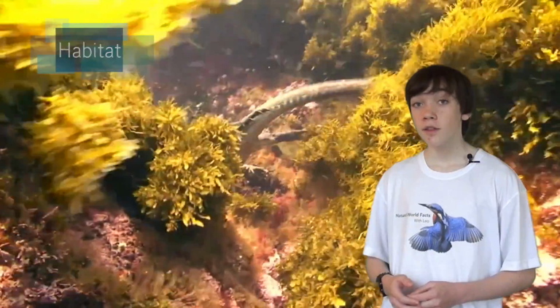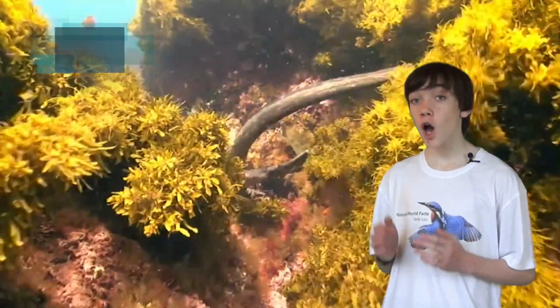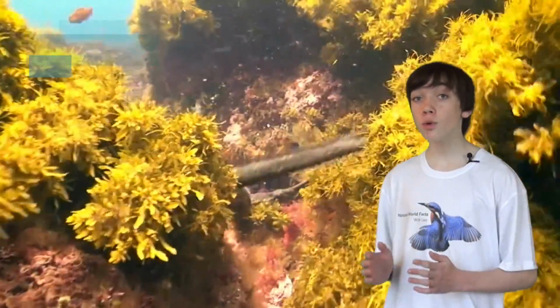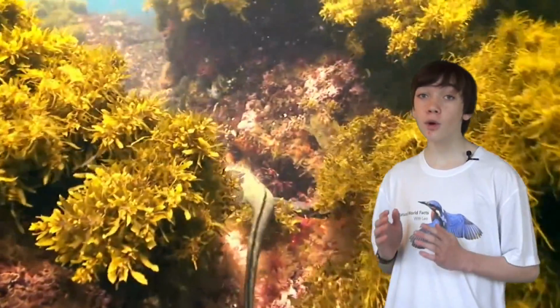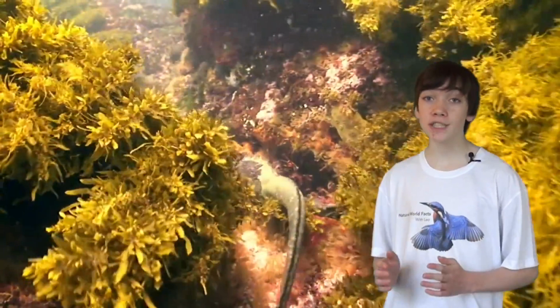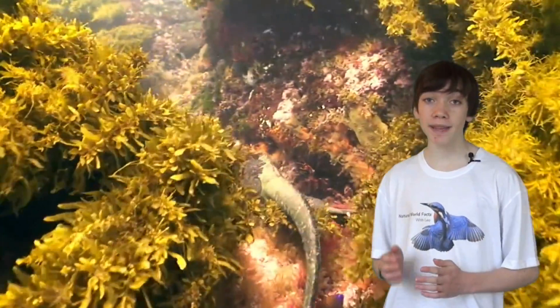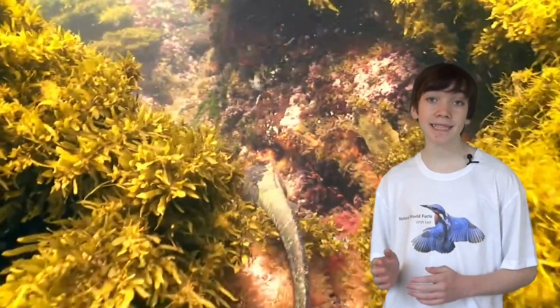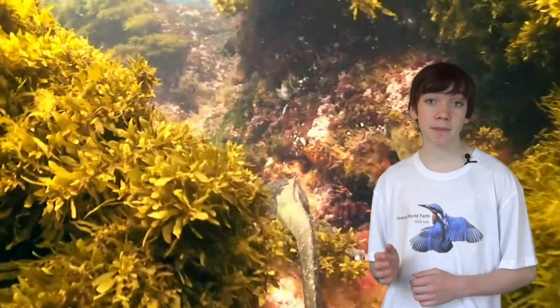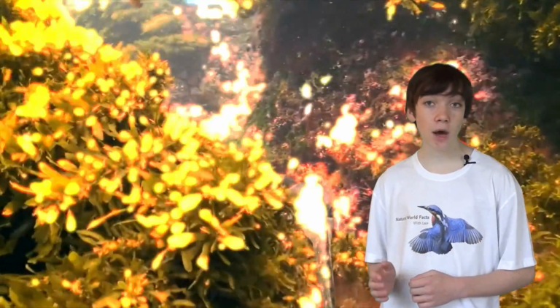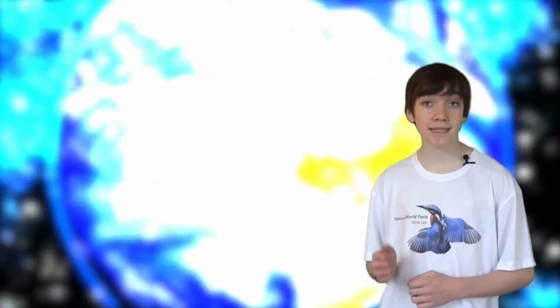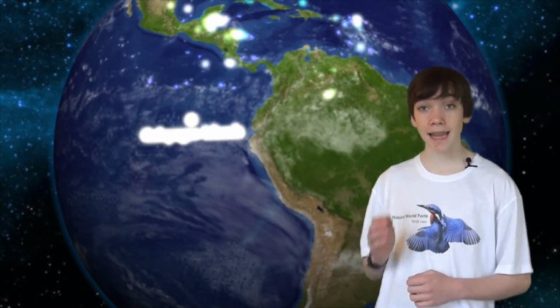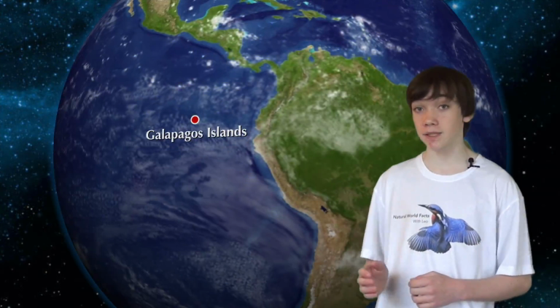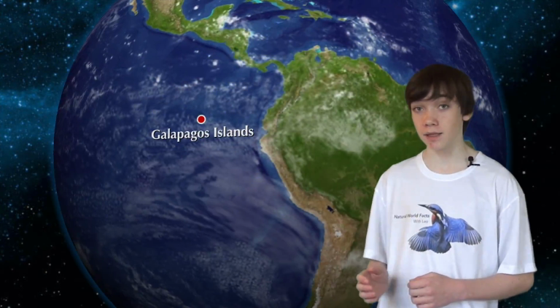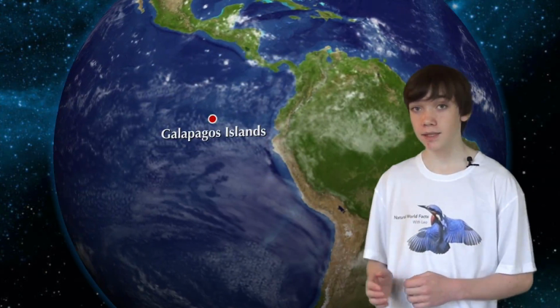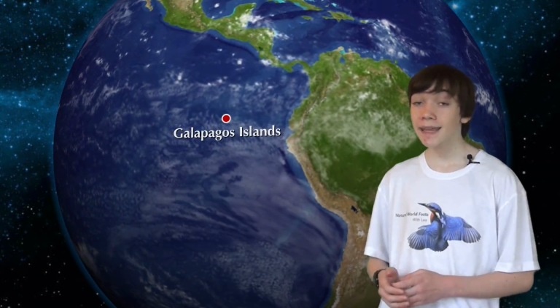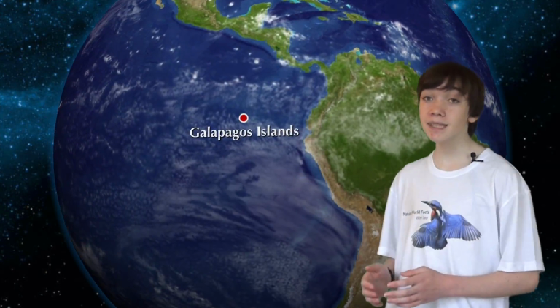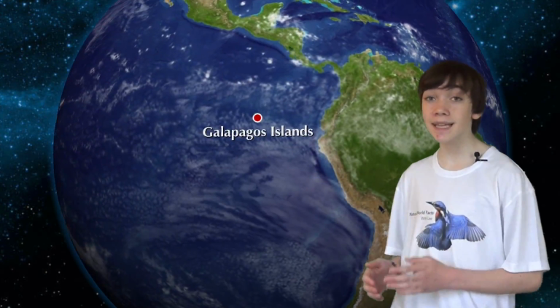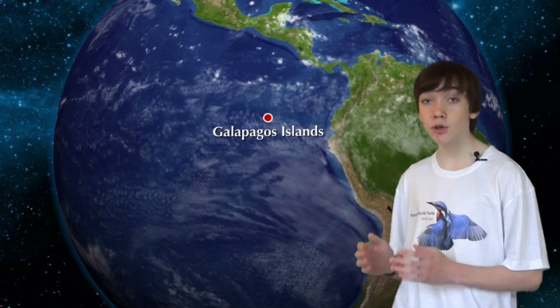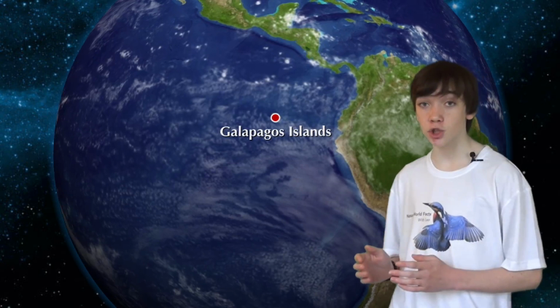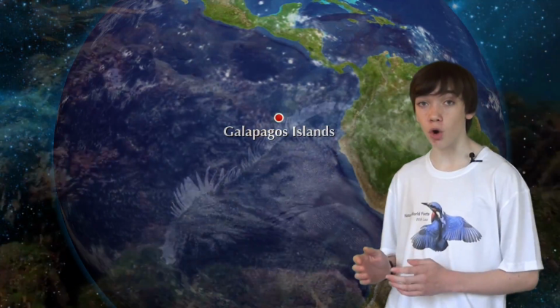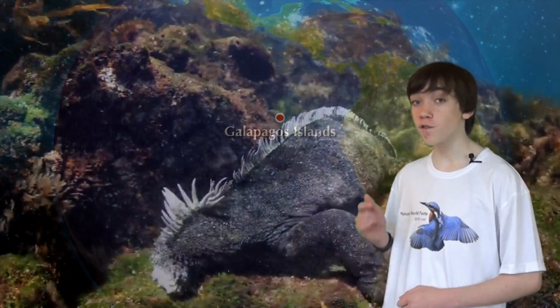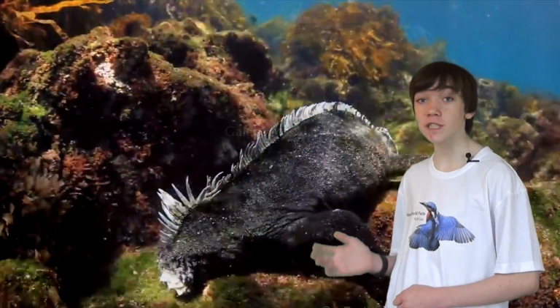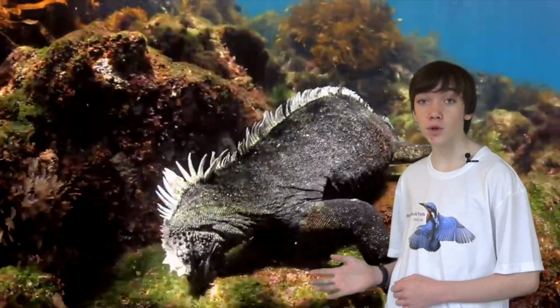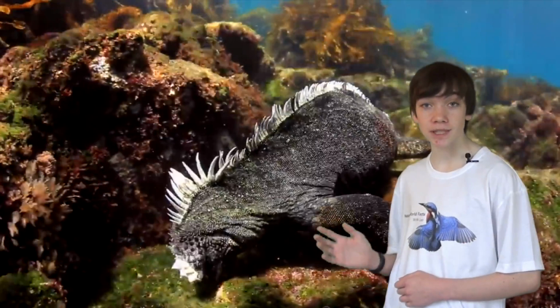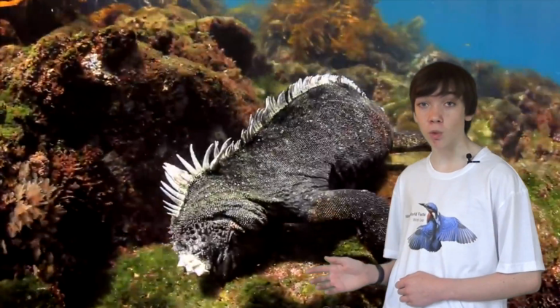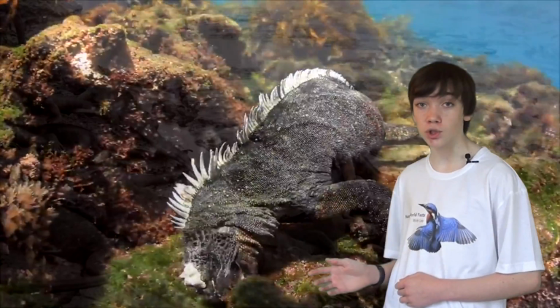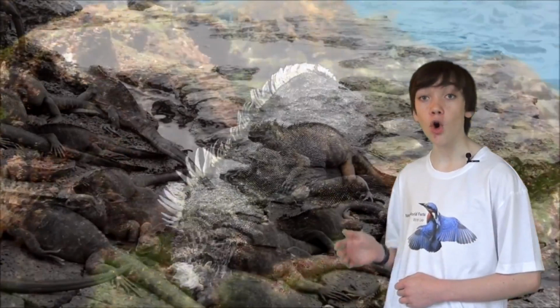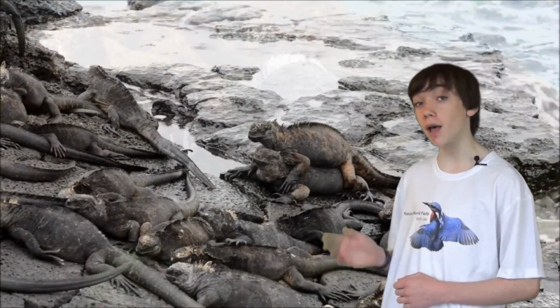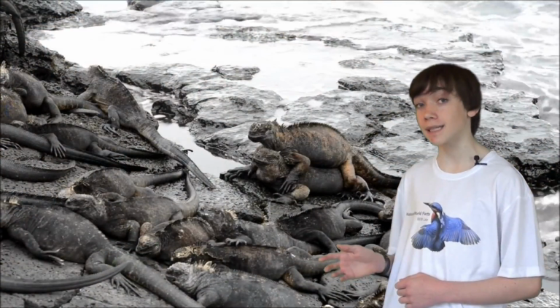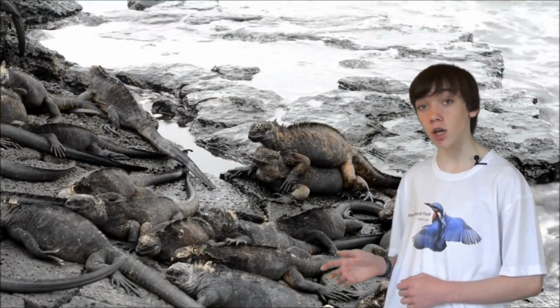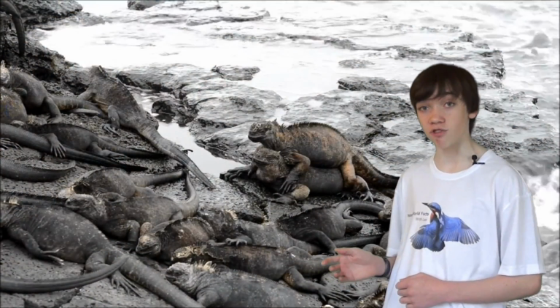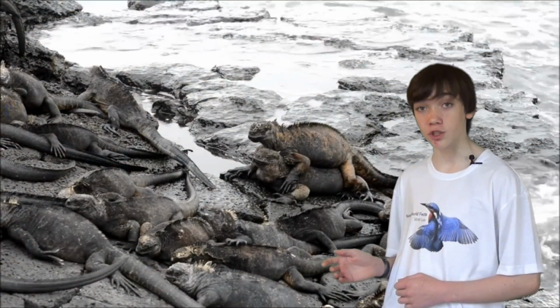The only location where this lizard can be found is the Galapagos Islands. They tend to stay close to the shore, foraging for food in shallow waters or basking in the sun on the rocks.